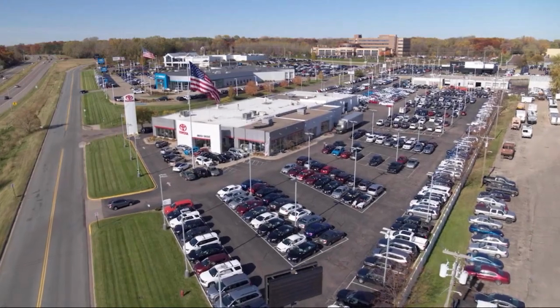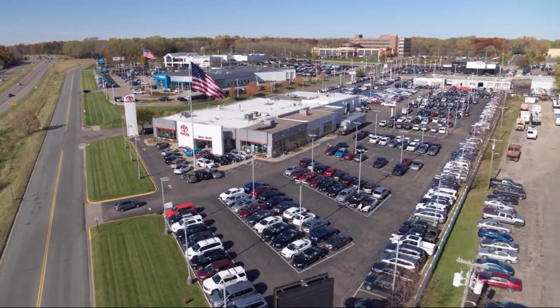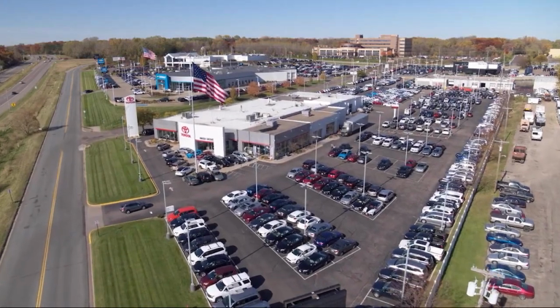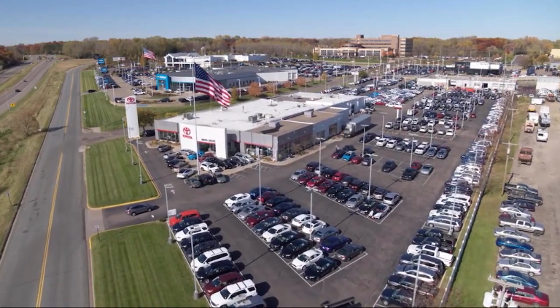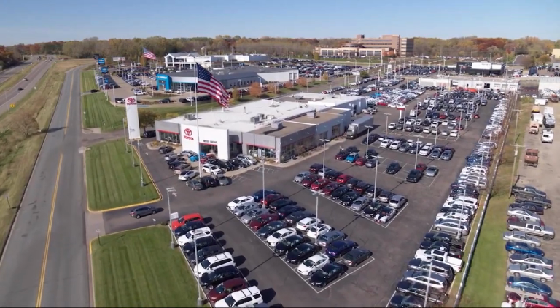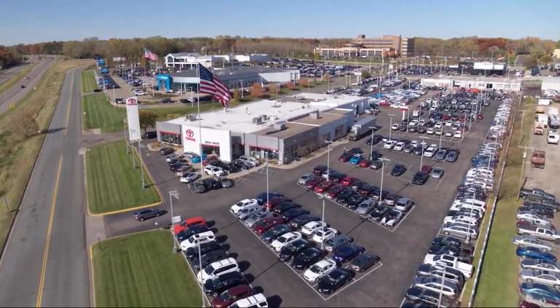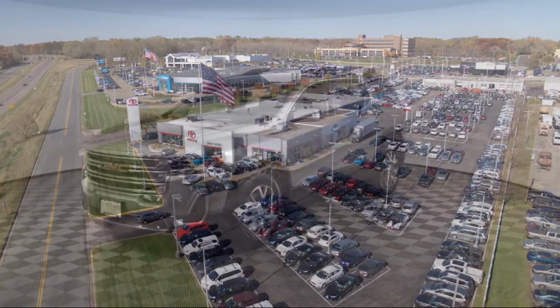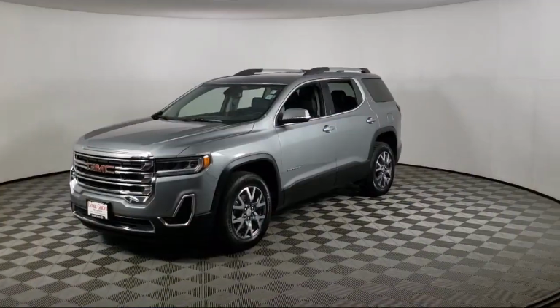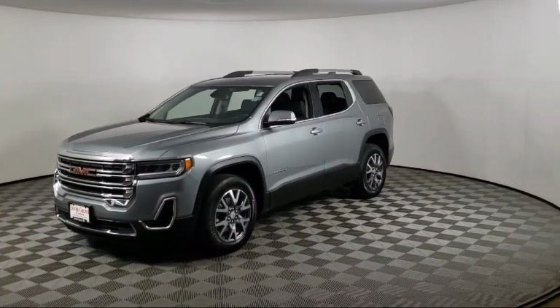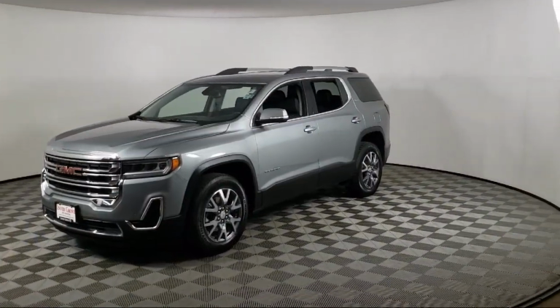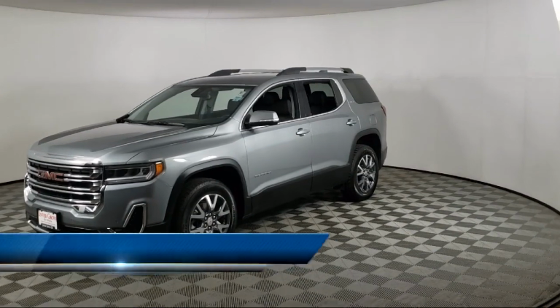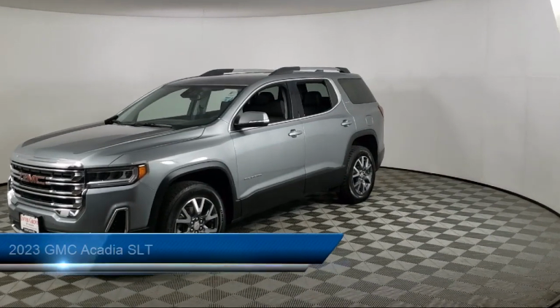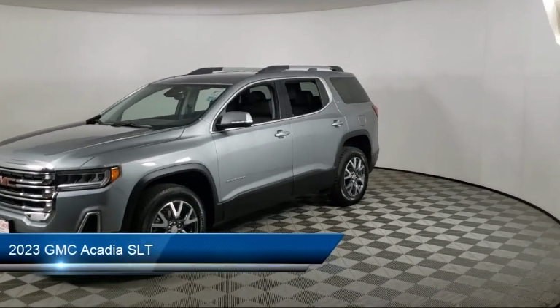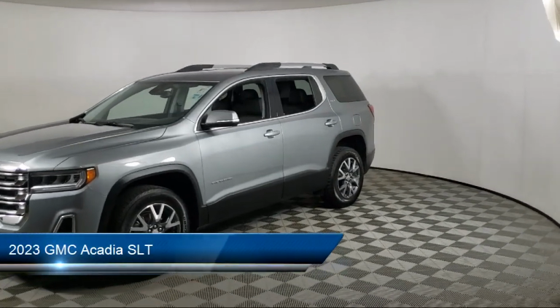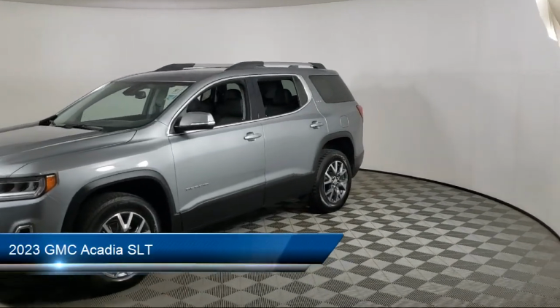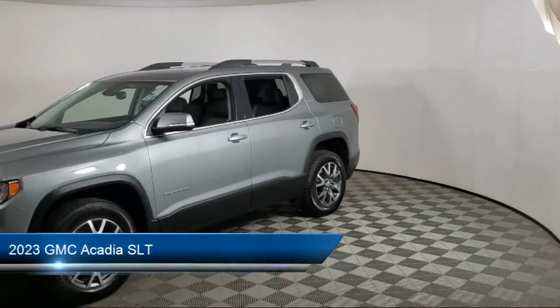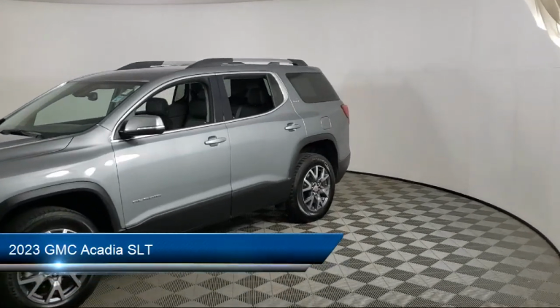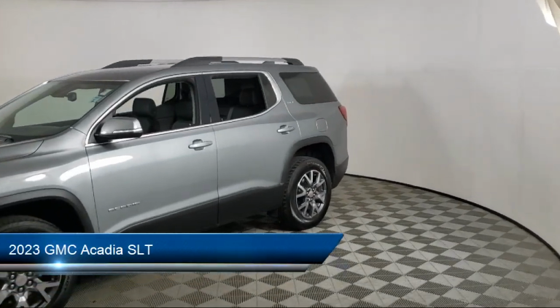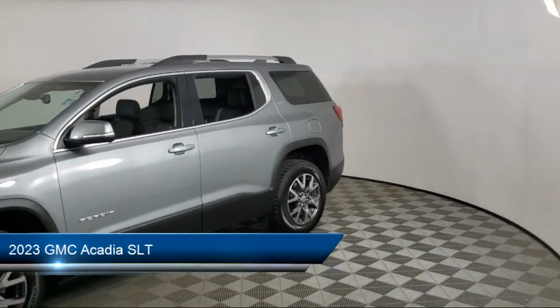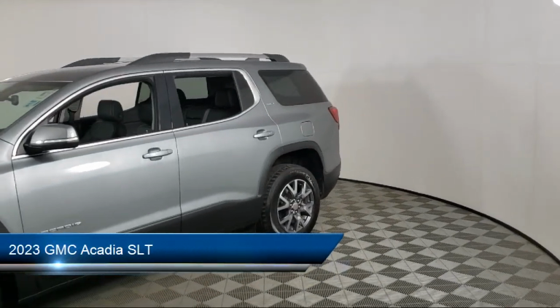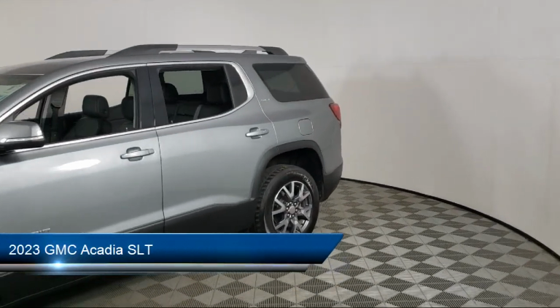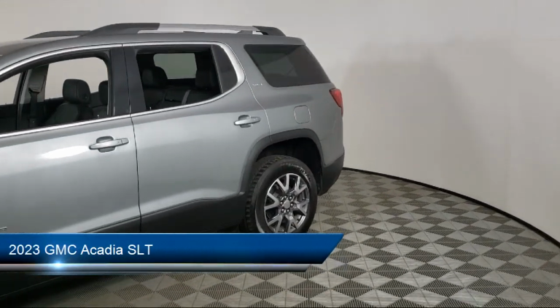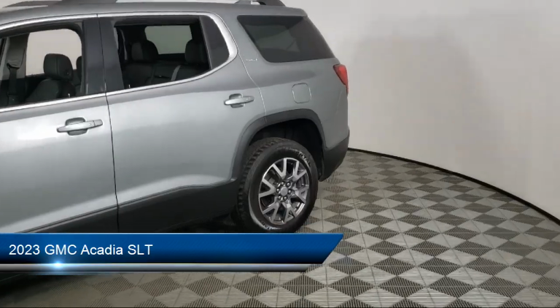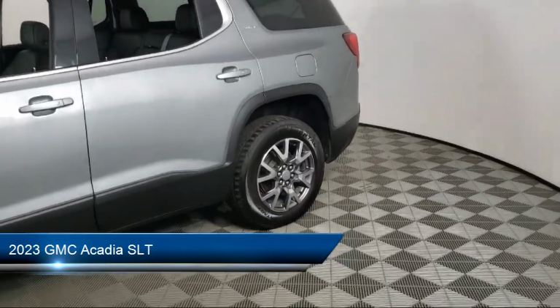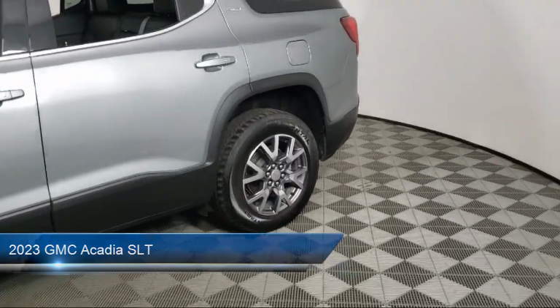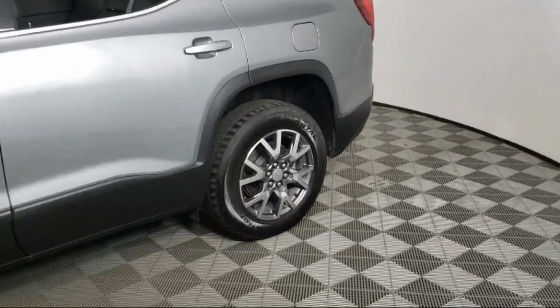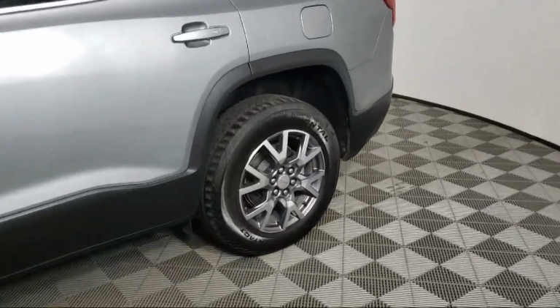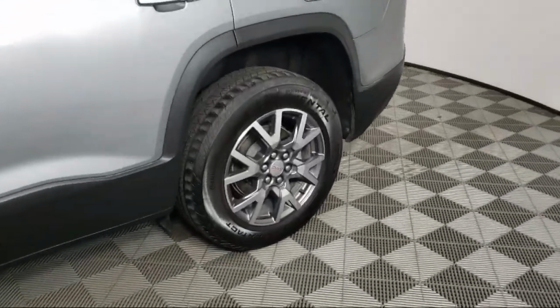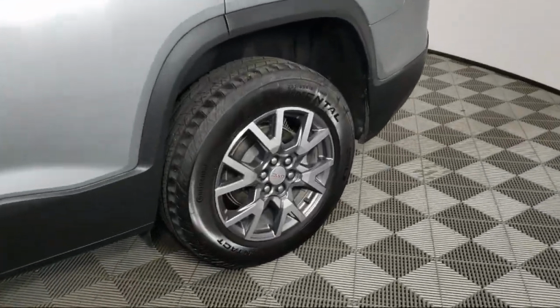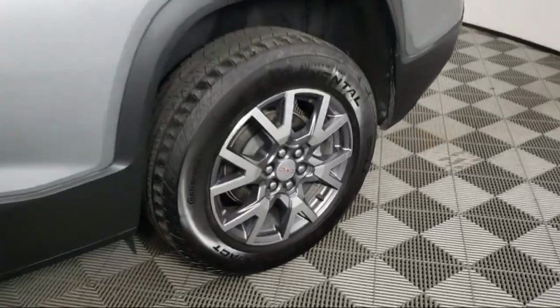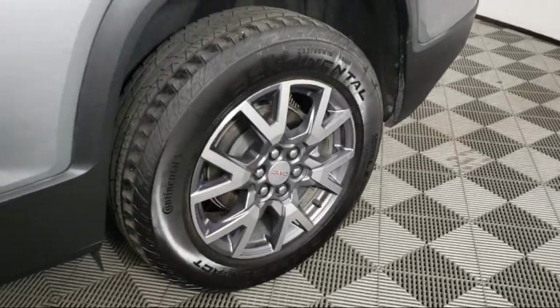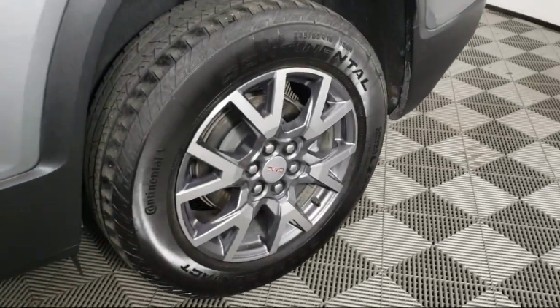Invergrove Toyota welcomes your interest in one of our great vehicles that comes equipped with navigation, leather seating, all-wheel drive, keyless entry, air conditioning, traction control, and cruise control.